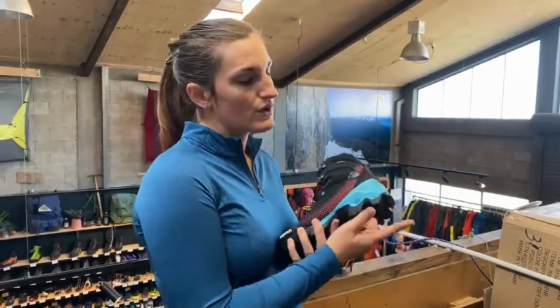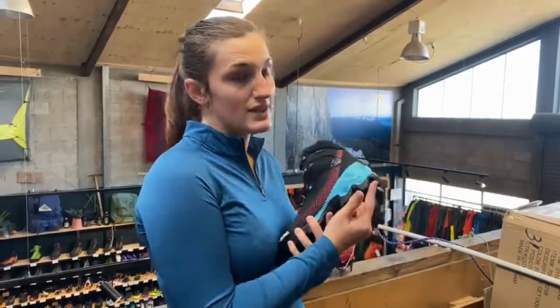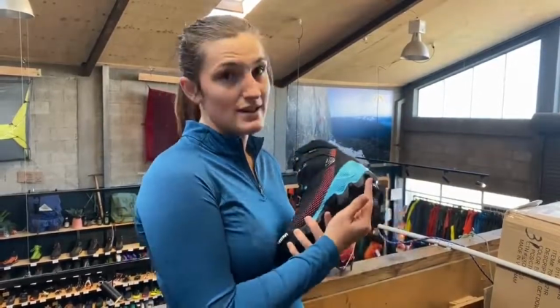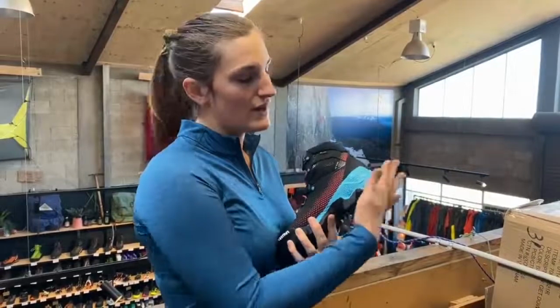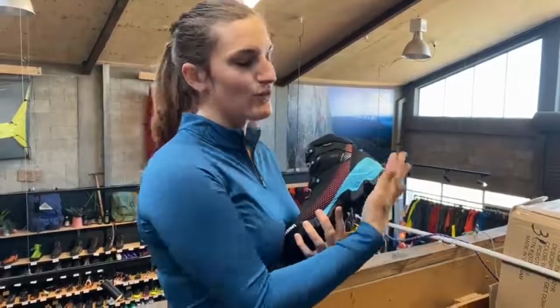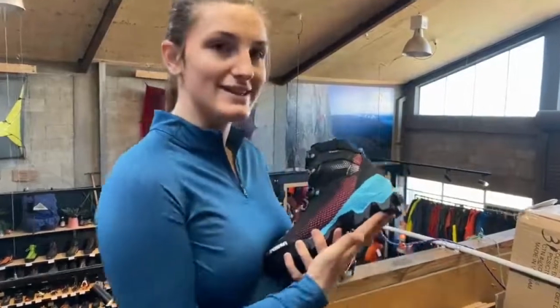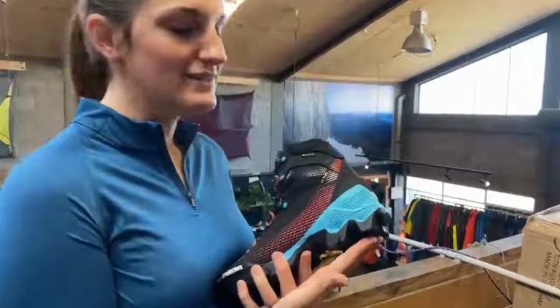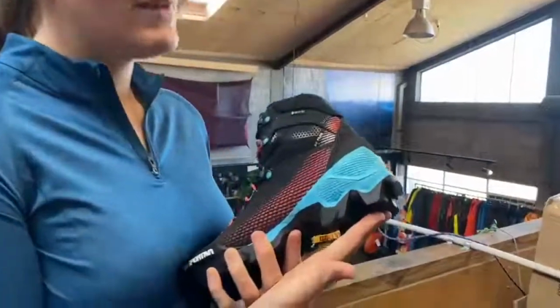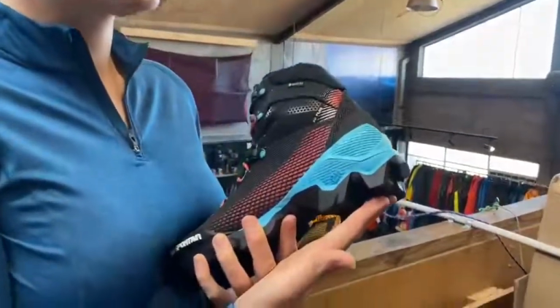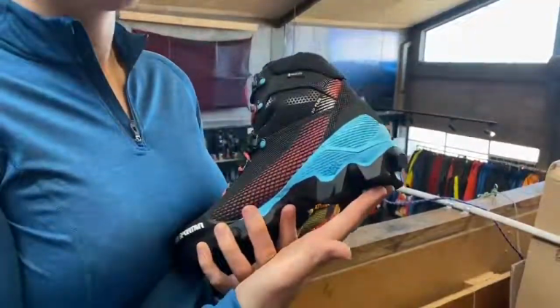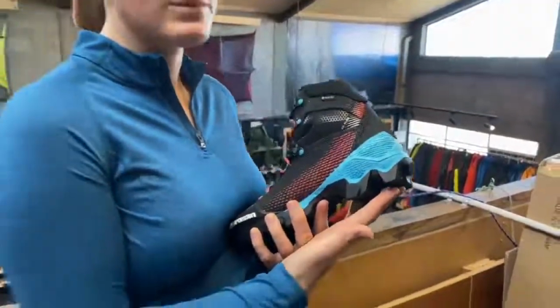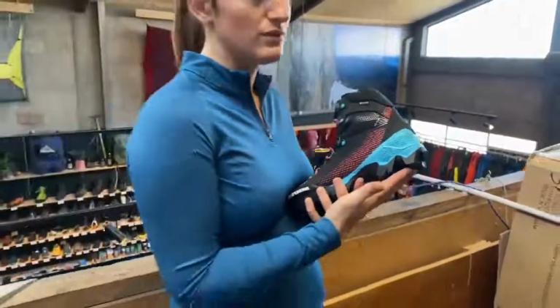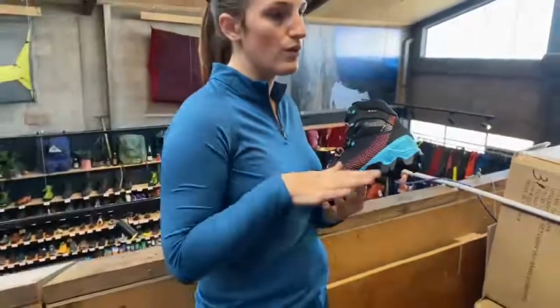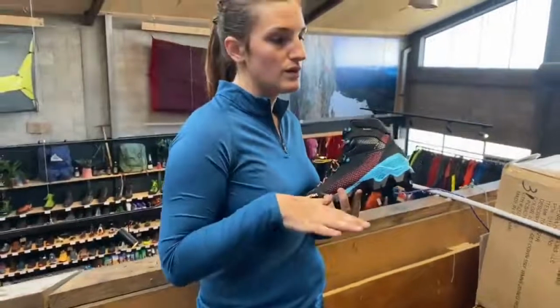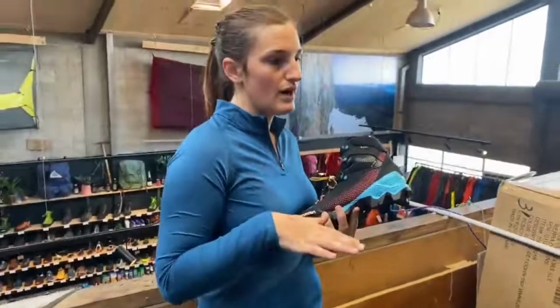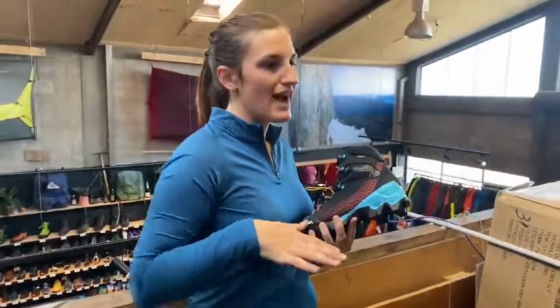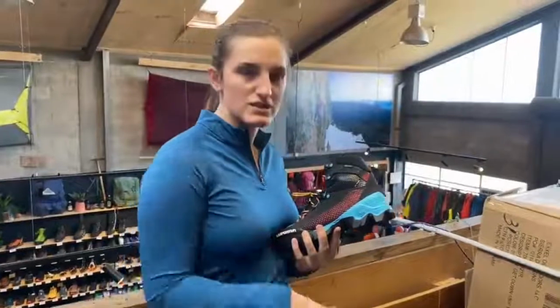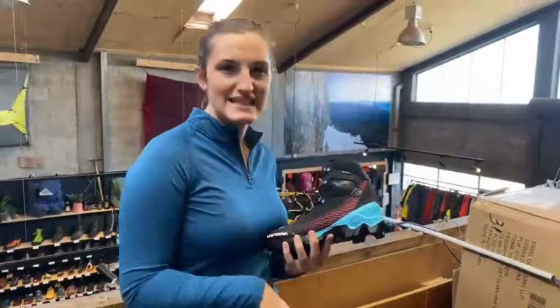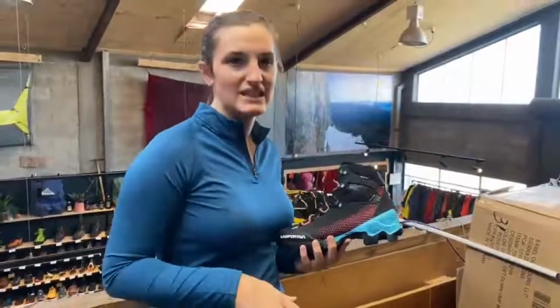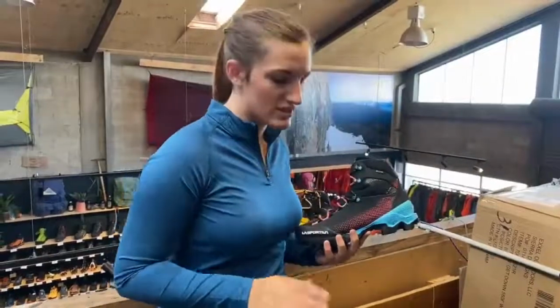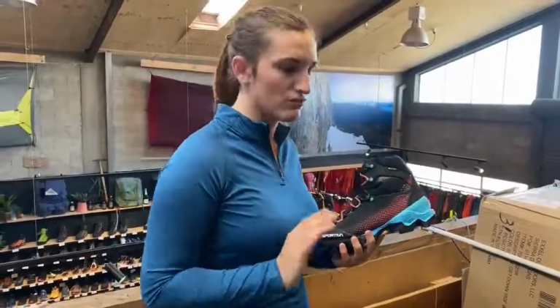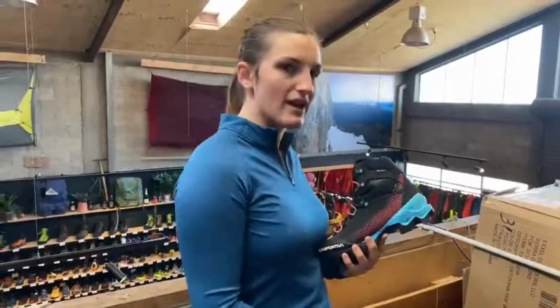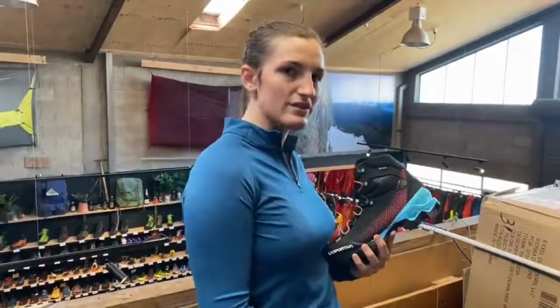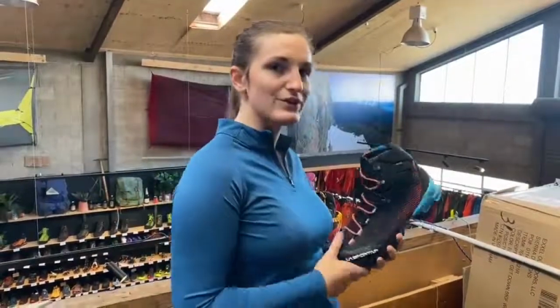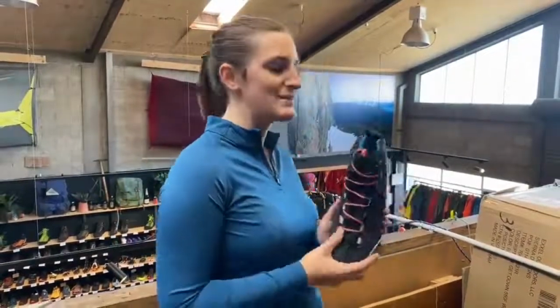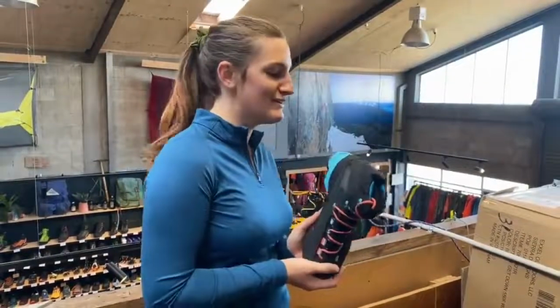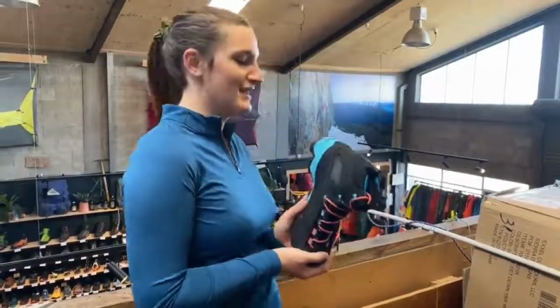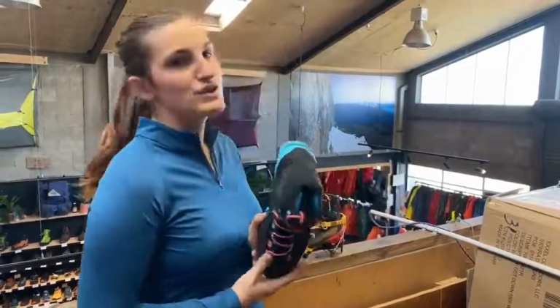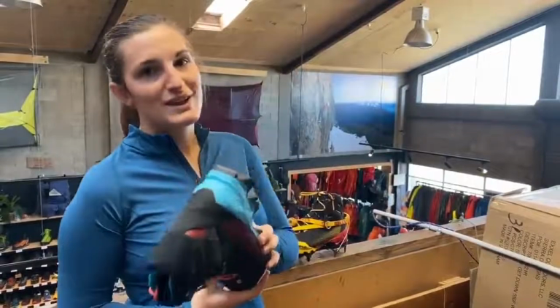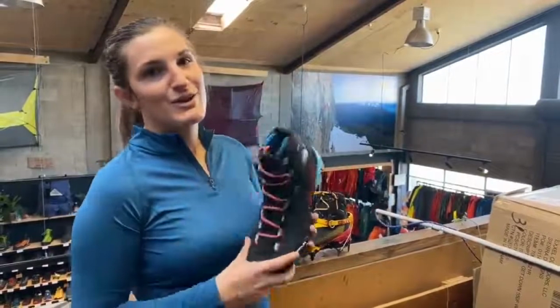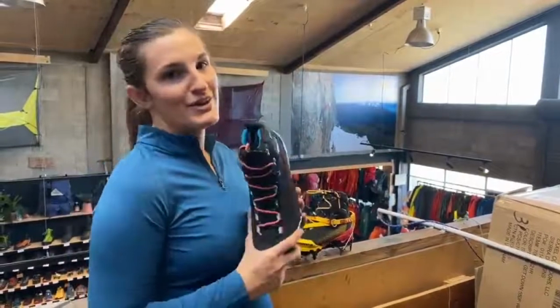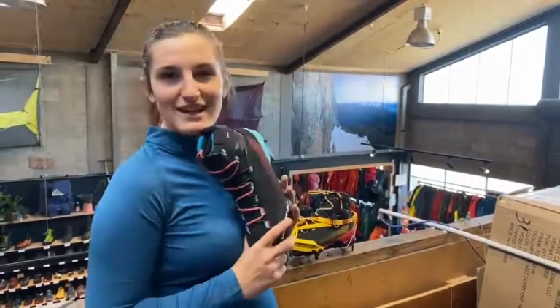Also, this rounded heel means it's really comfortable and helps when you're descending on those steep downhills. Jules was running down one of those last Saturday.